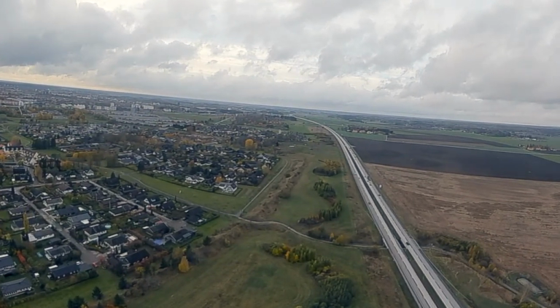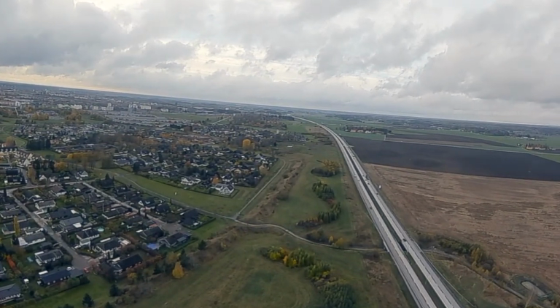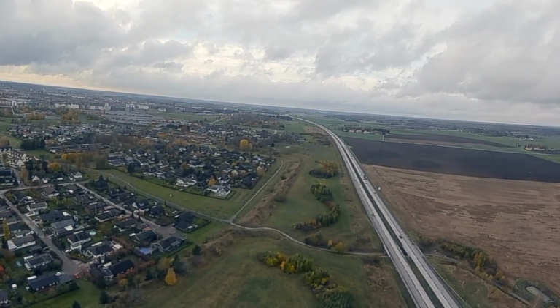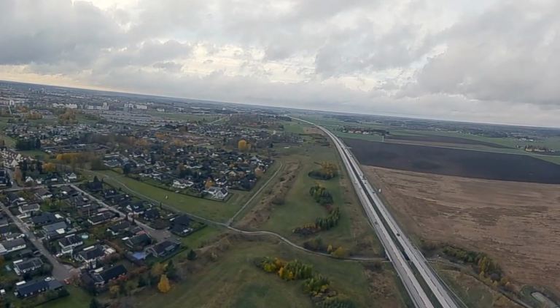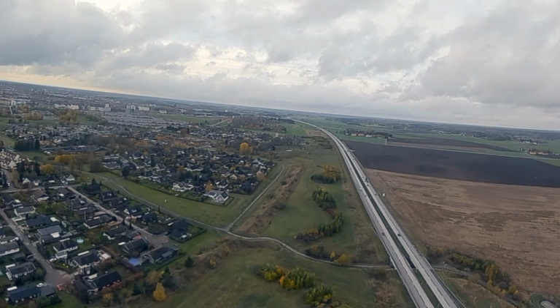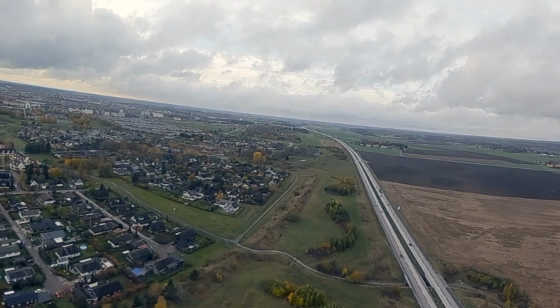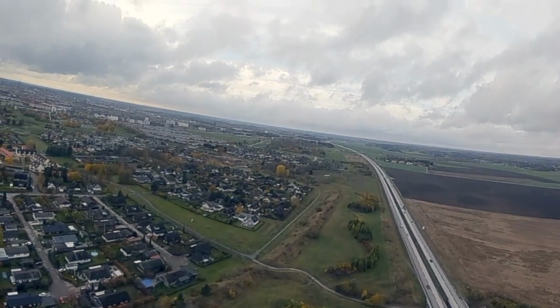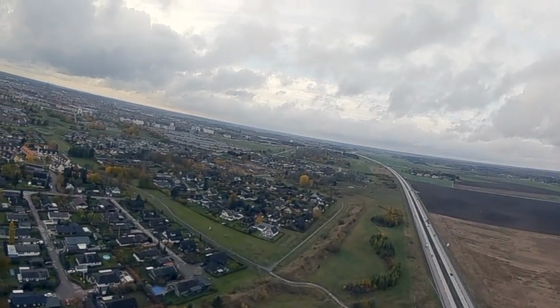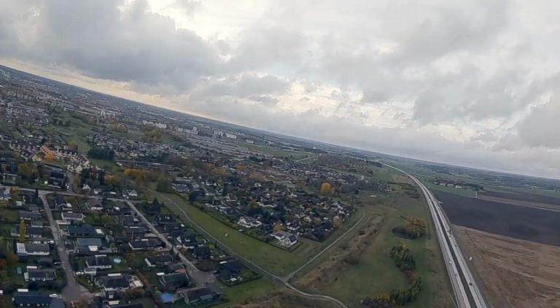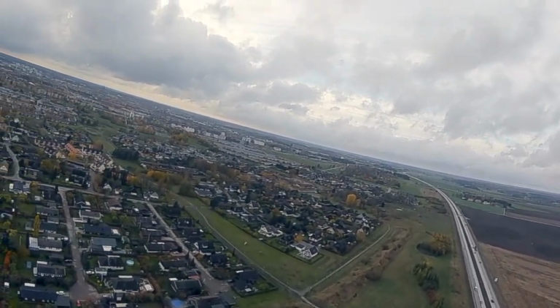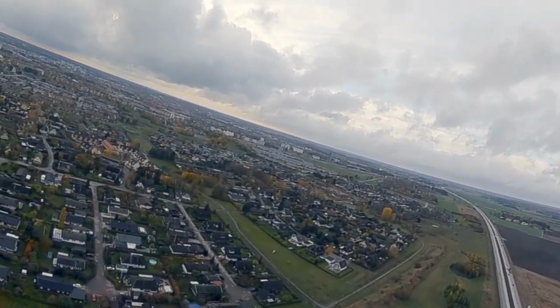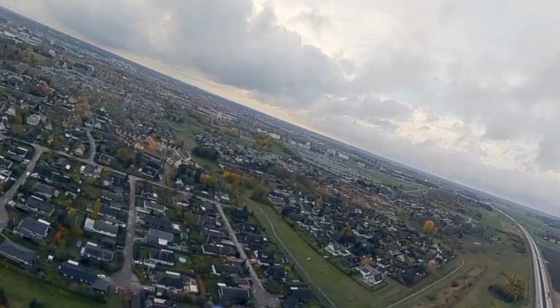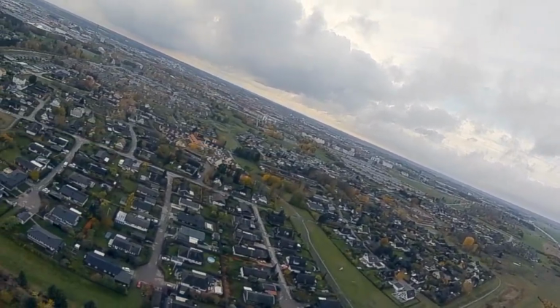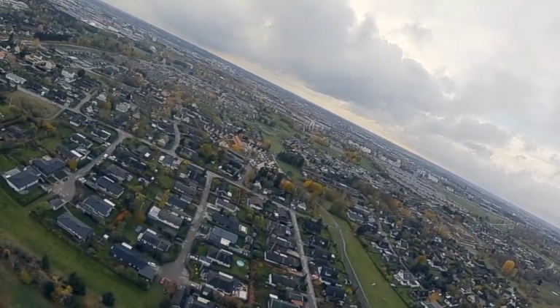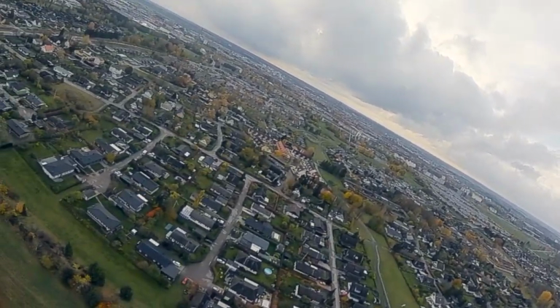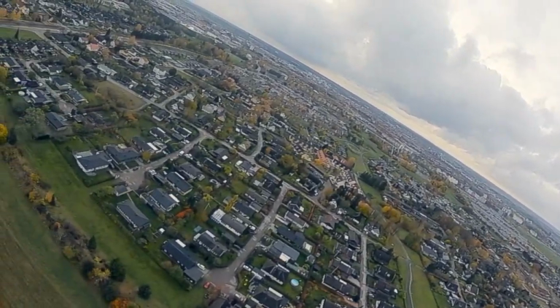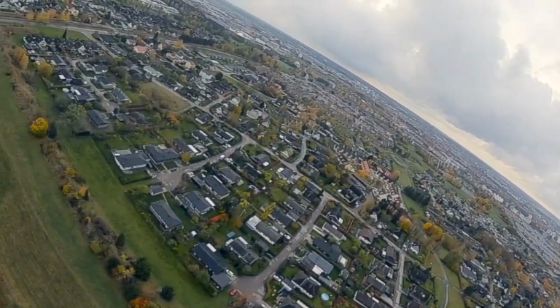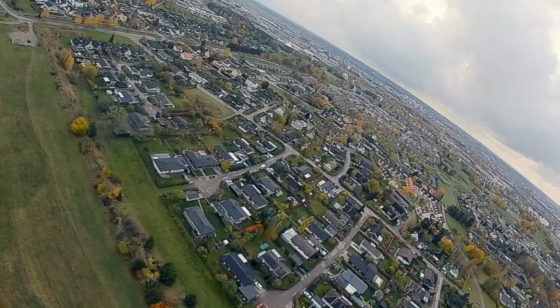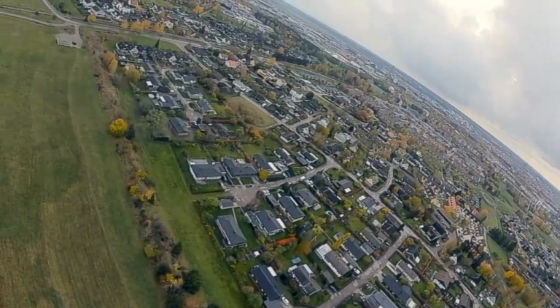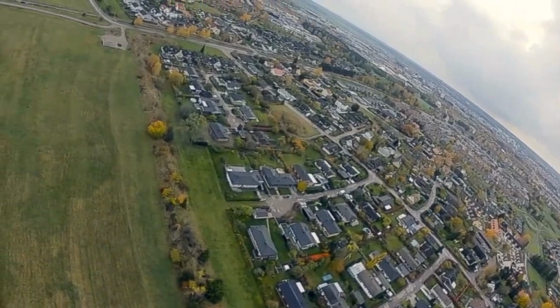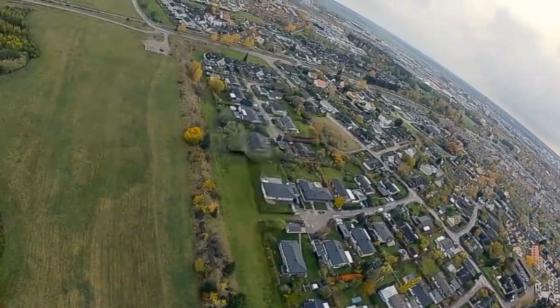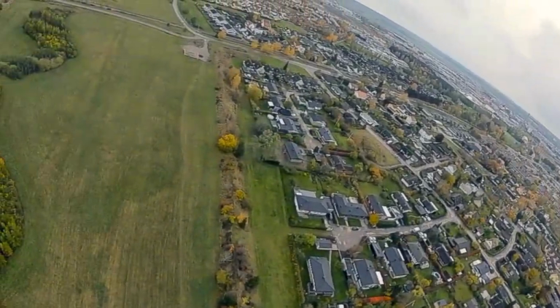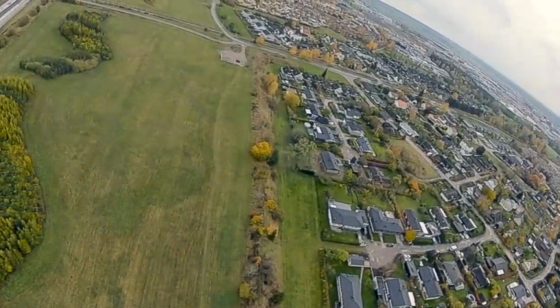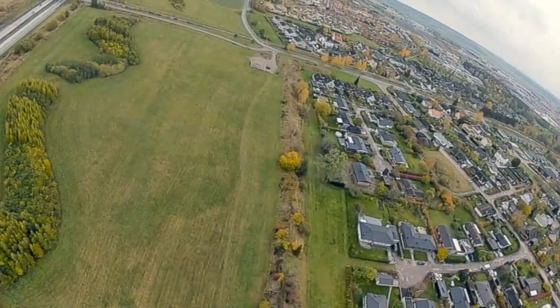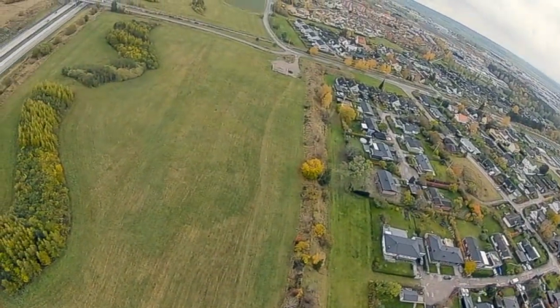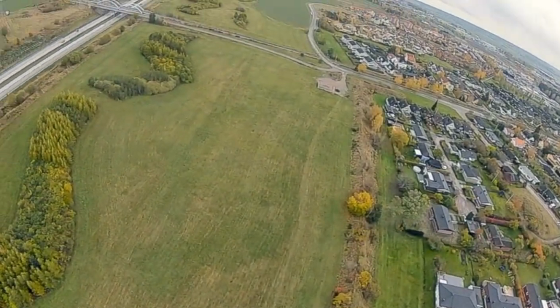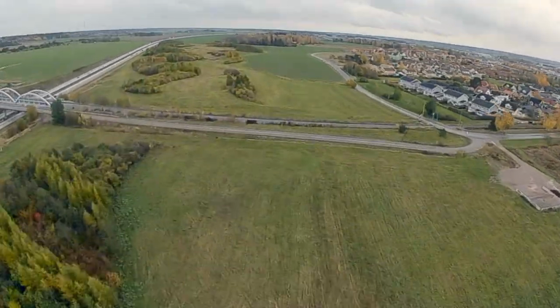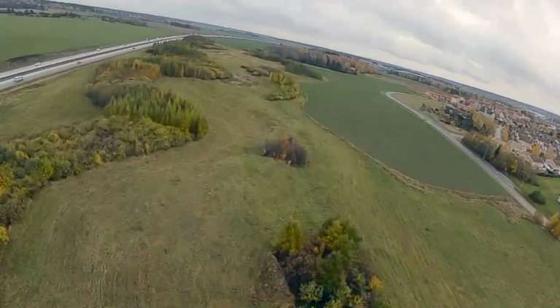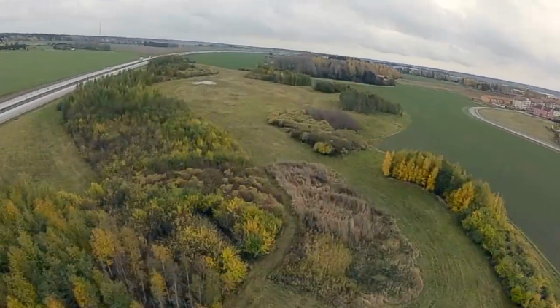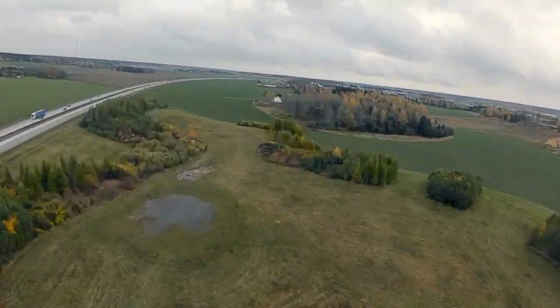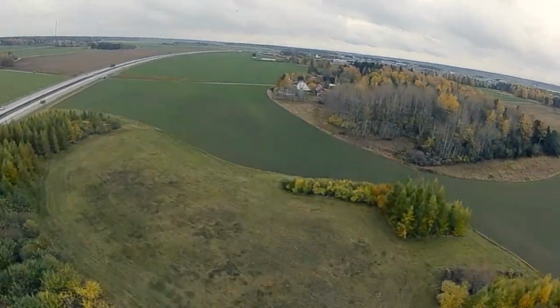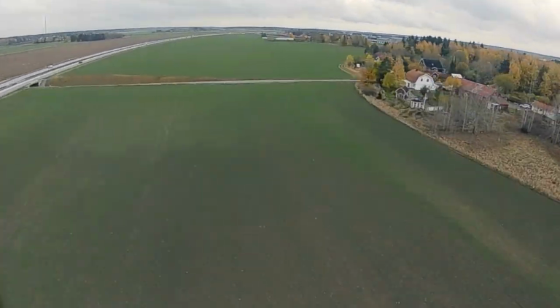I'm approaching my turnaround point which is about 2.2 kilometers, and heading back it's kind of going into the wind. Got a little bit shaky but I just fast forward through it.